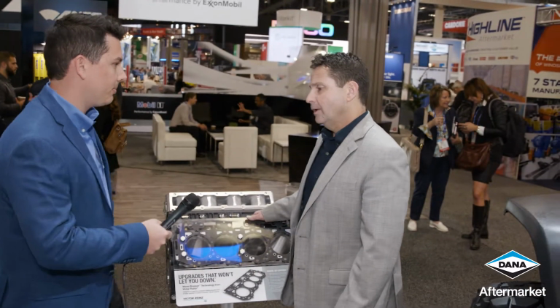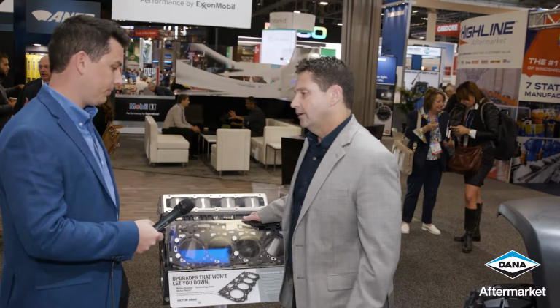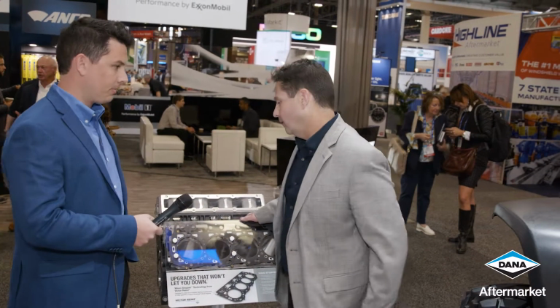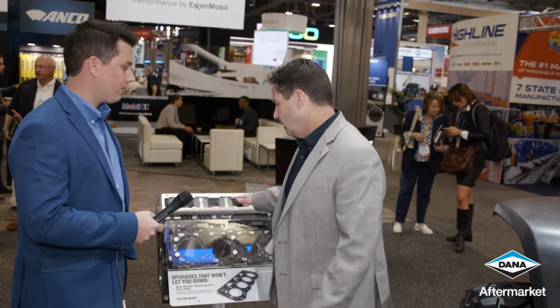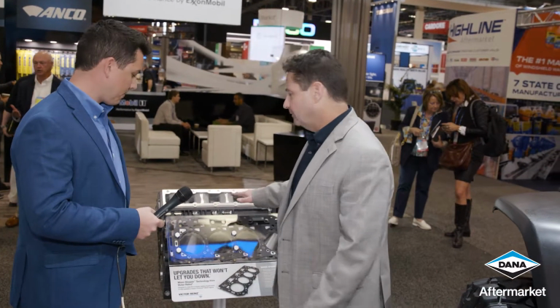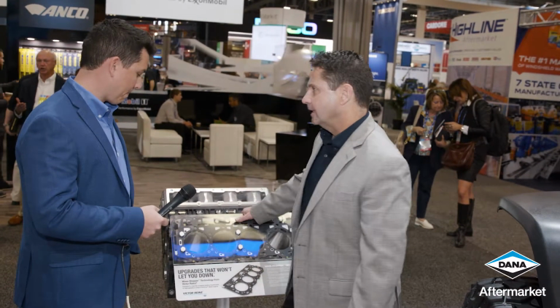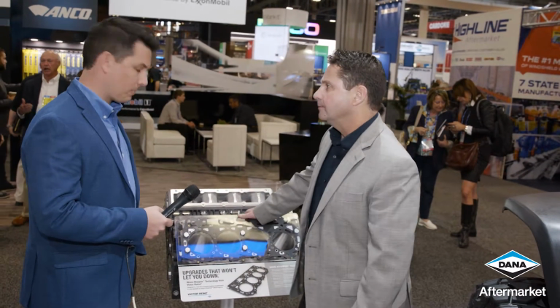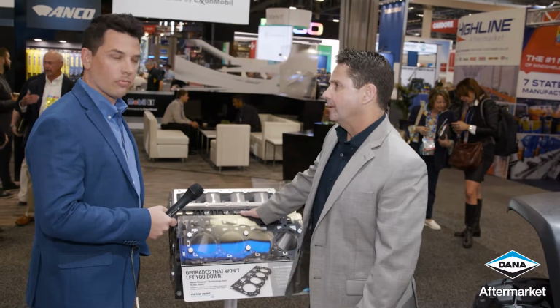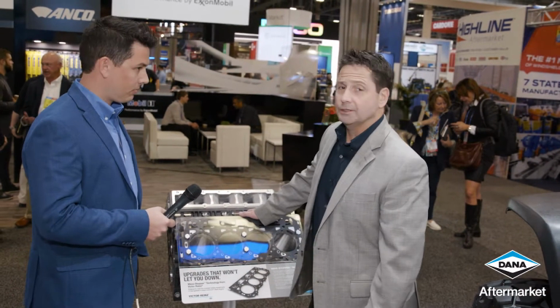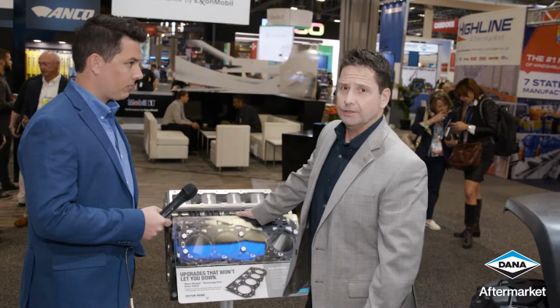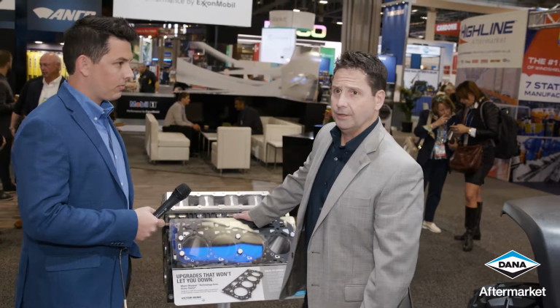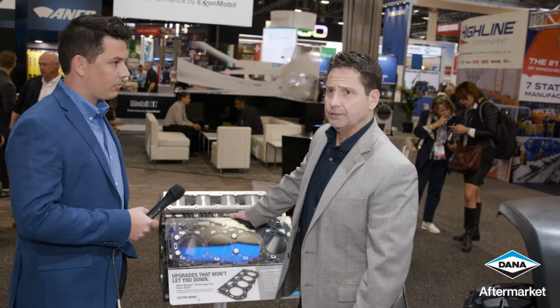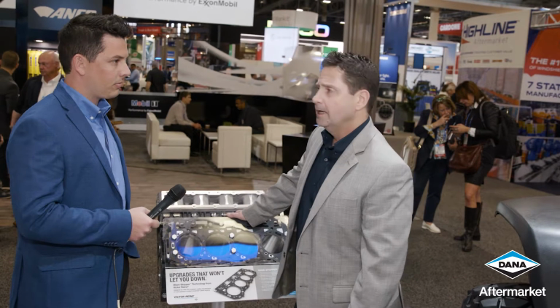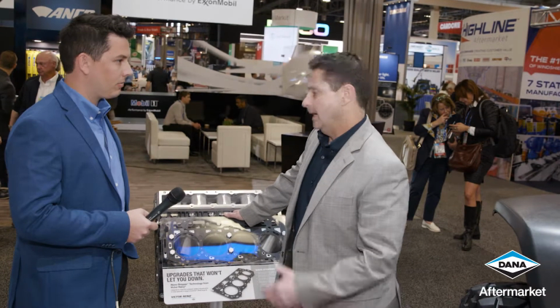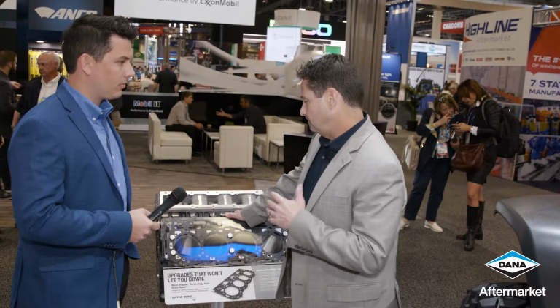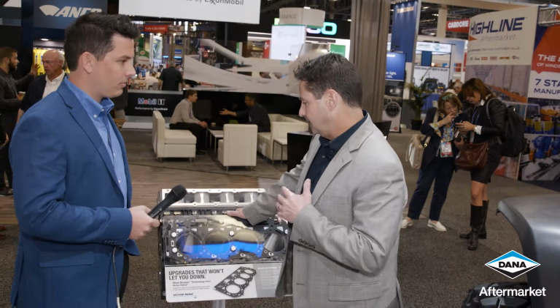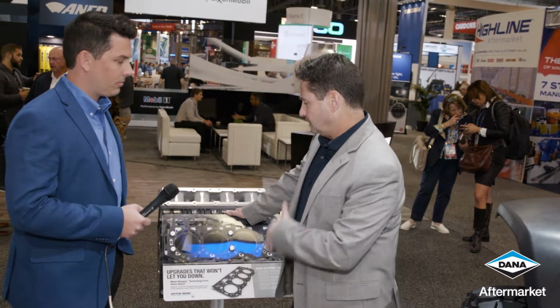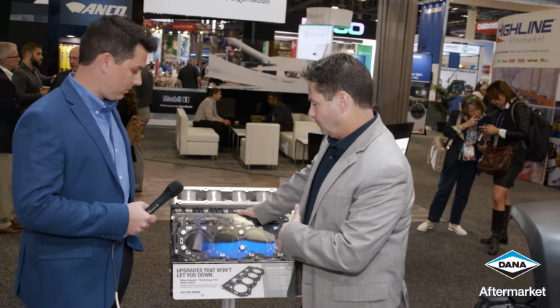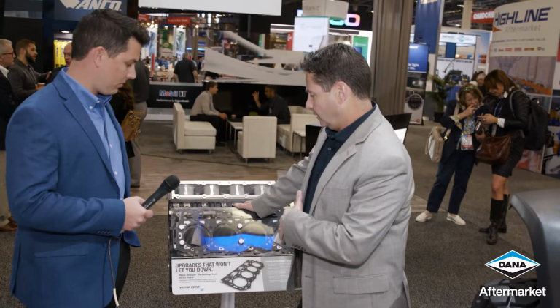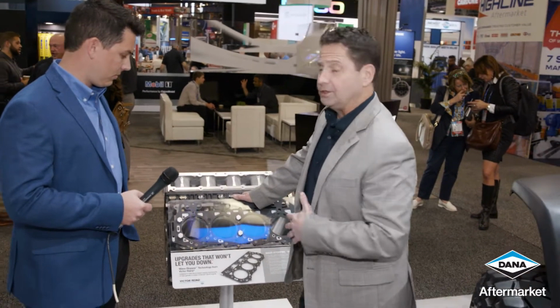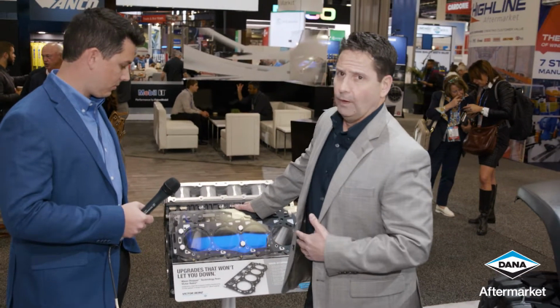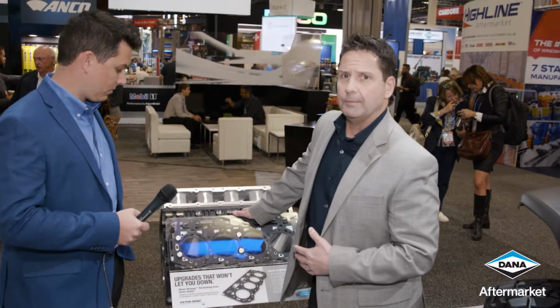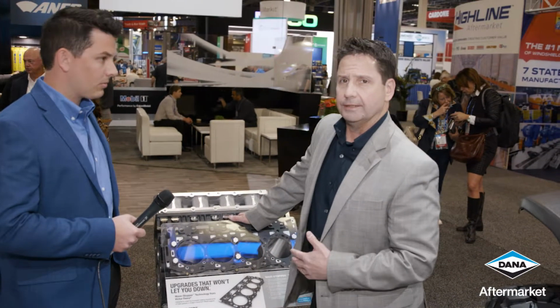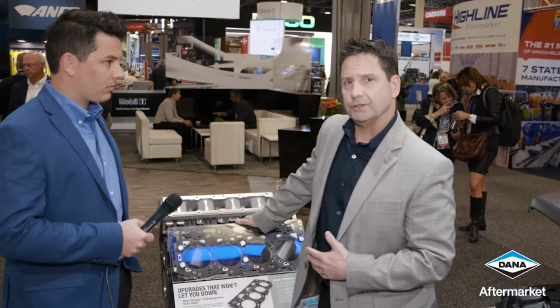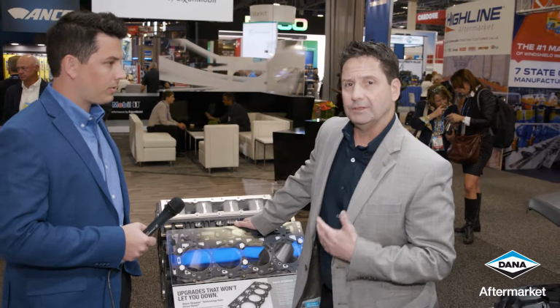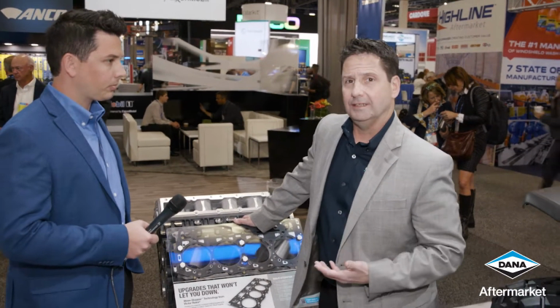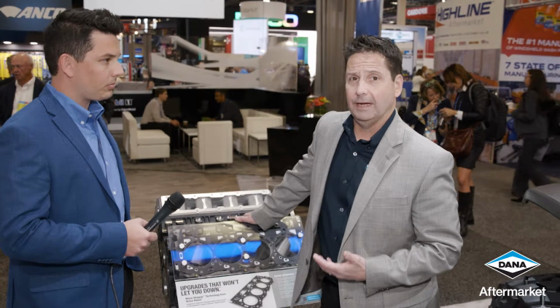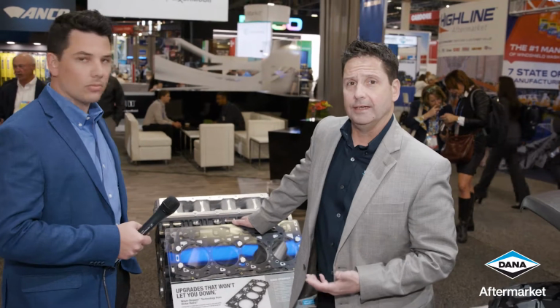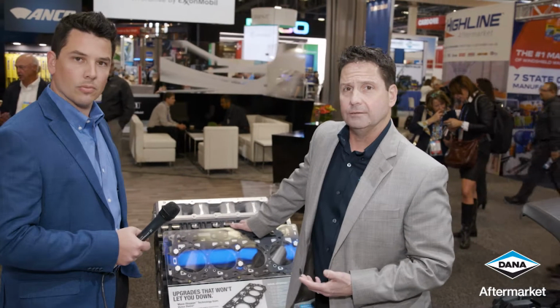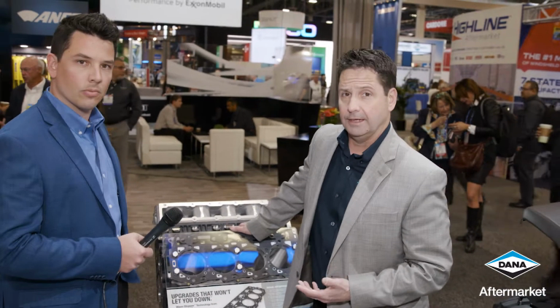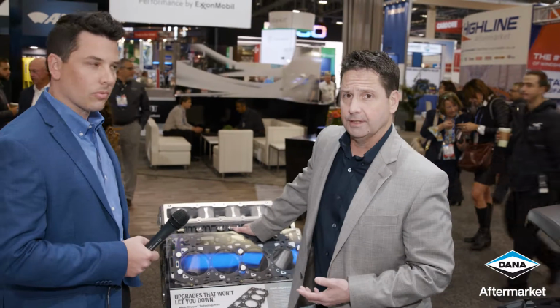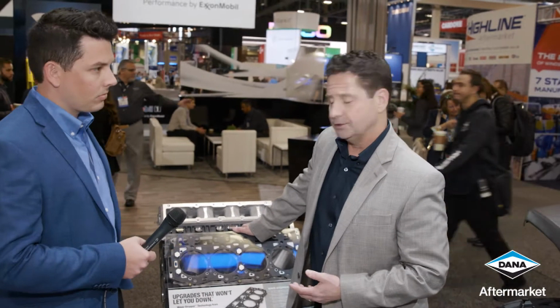Hey Garrett, good morning. This is a GM Duramax 6.6 liter engine. We're going to feature our Wave Stopper technology here, which is a patented Dana head gasket technology.